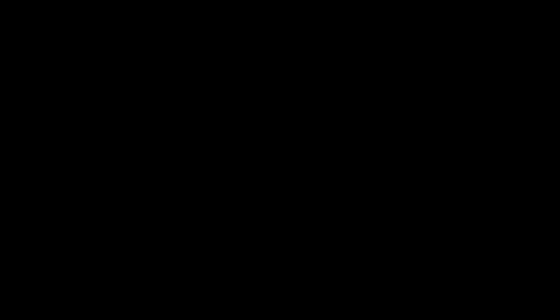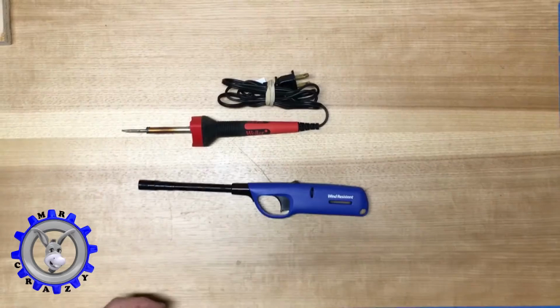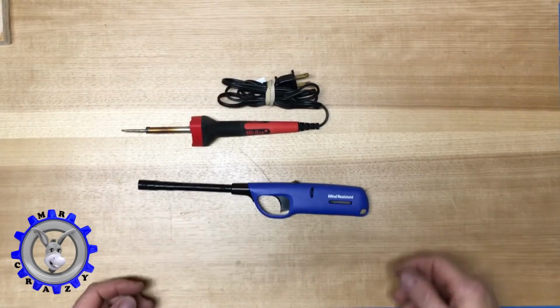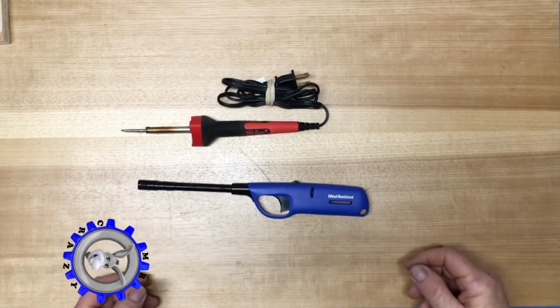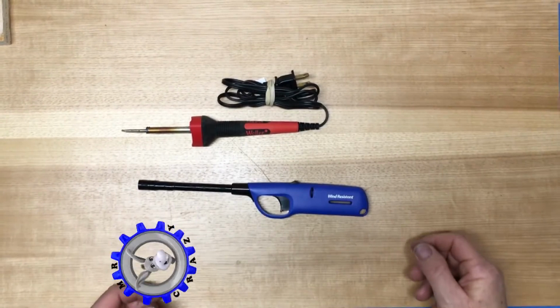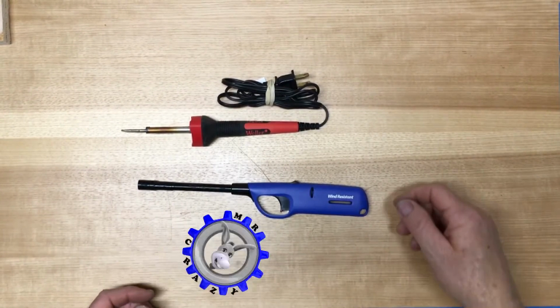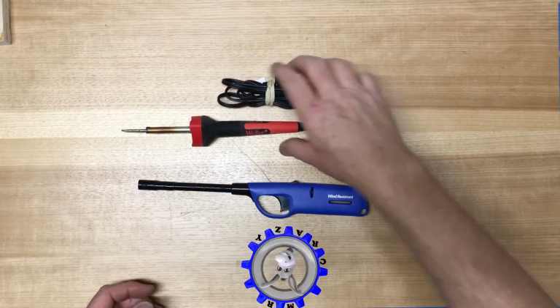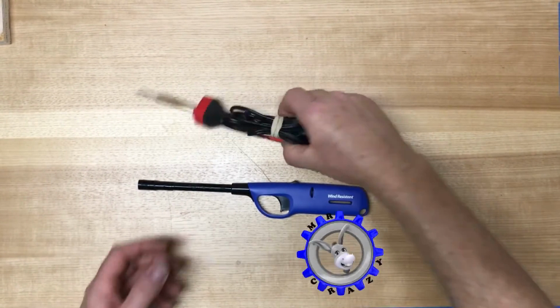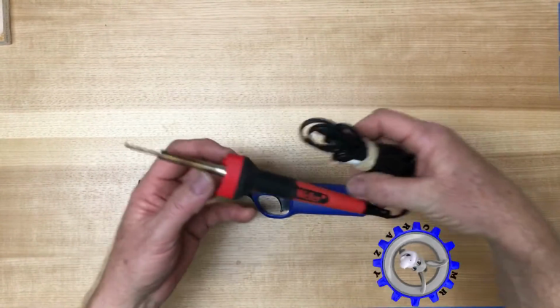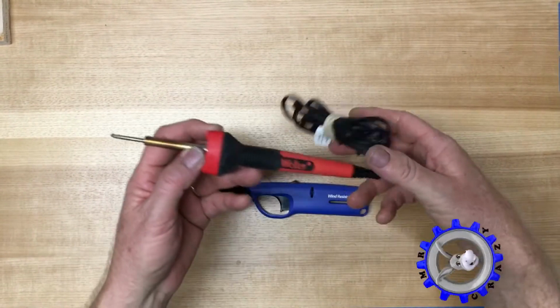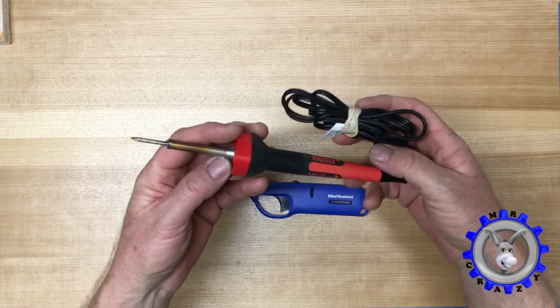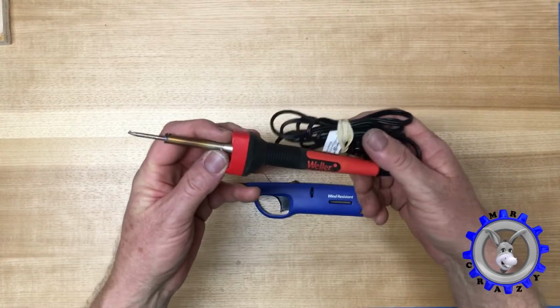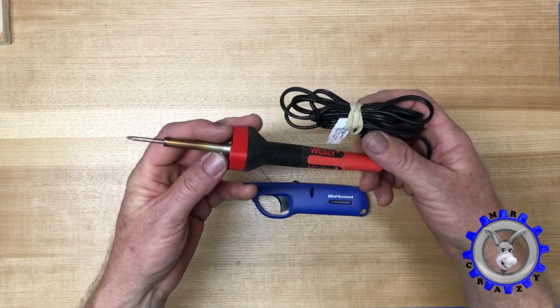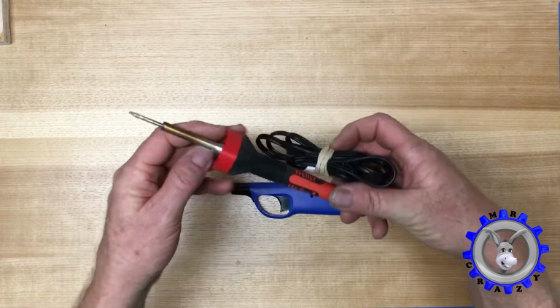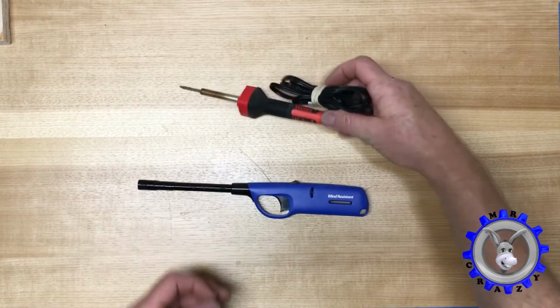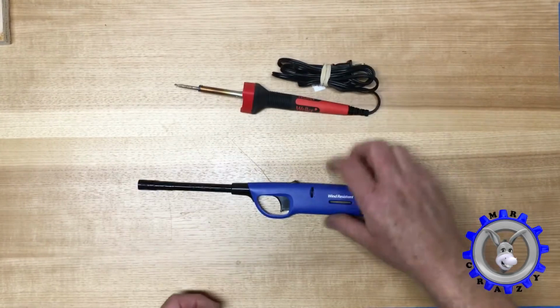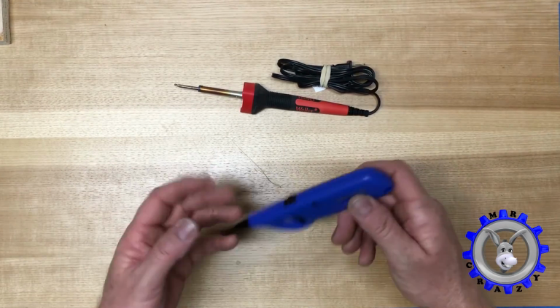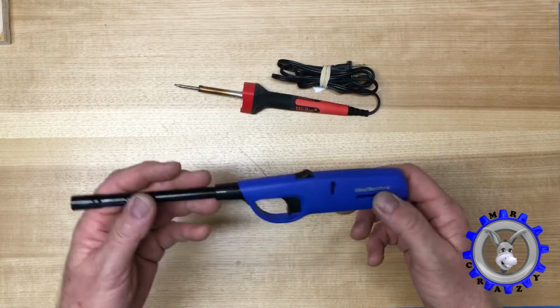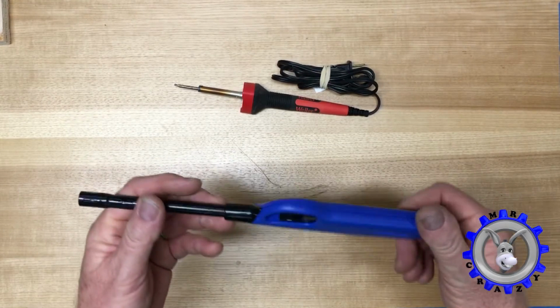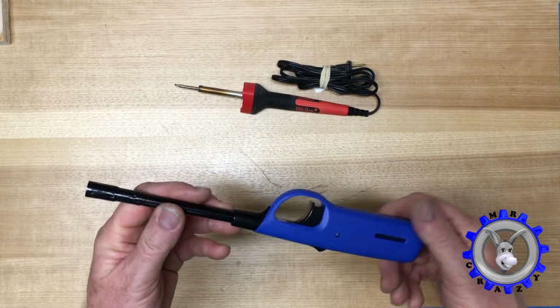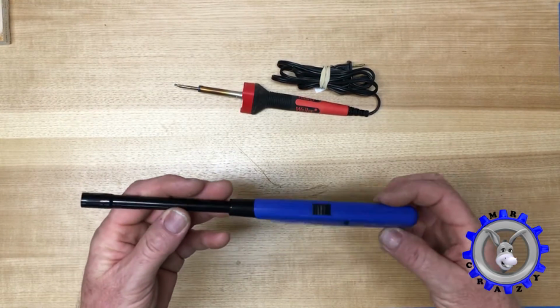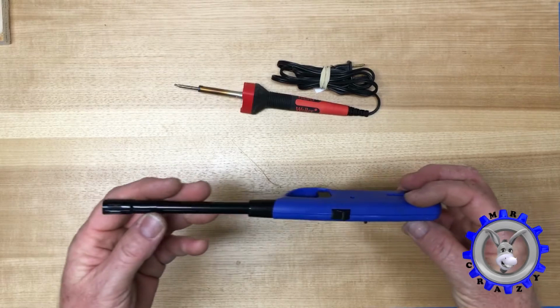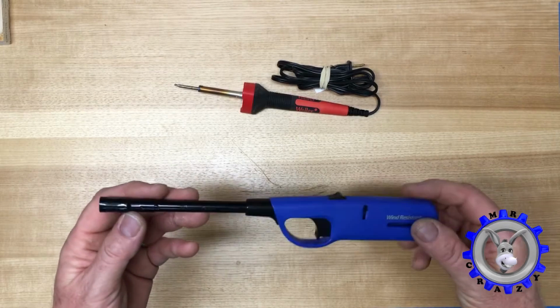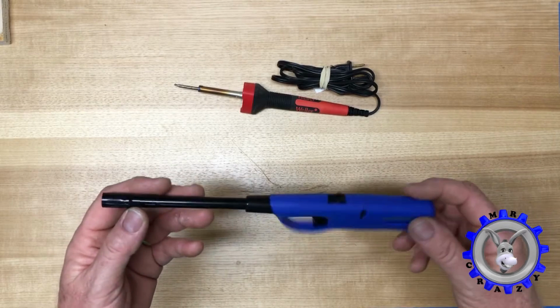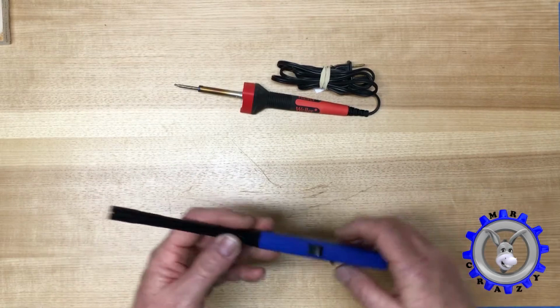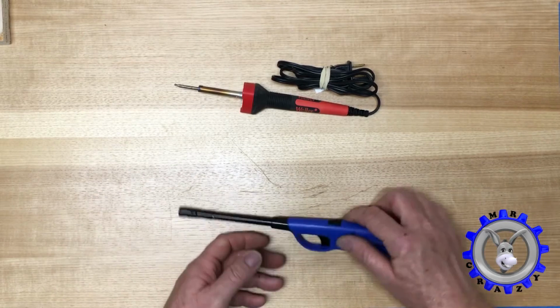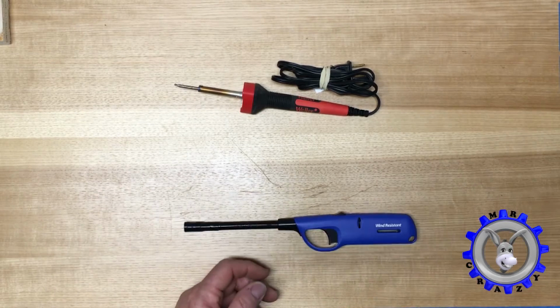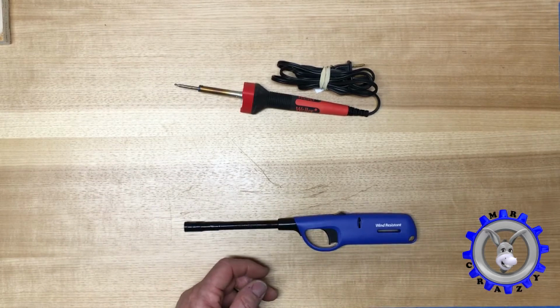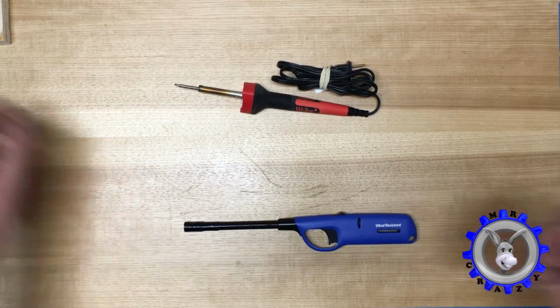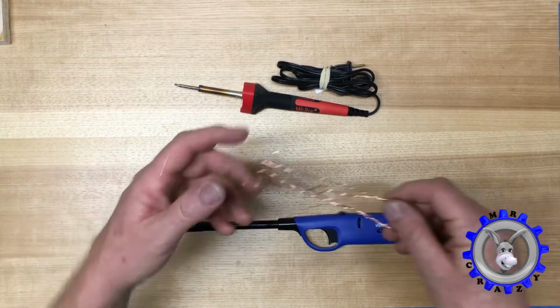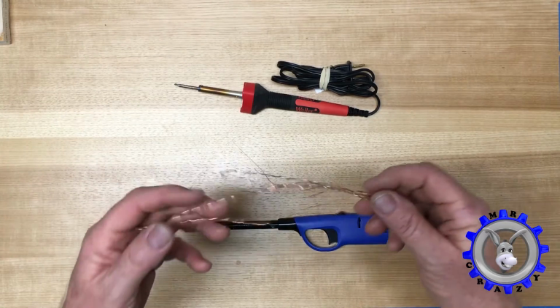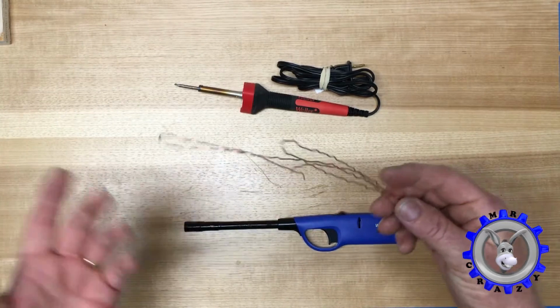In this video I'm gonna show you how to make a soldering iron with a barbecue lighter and a piece of wire.